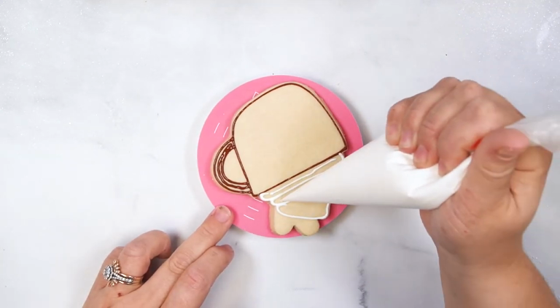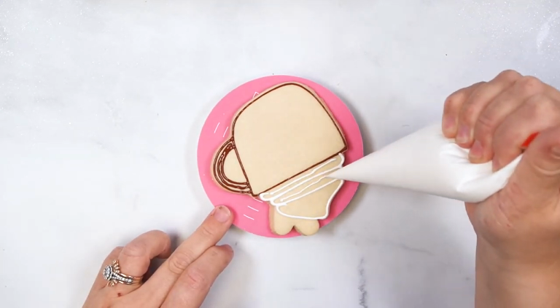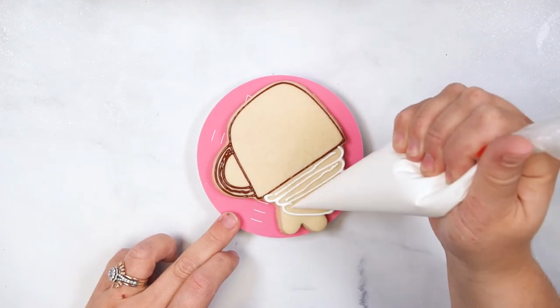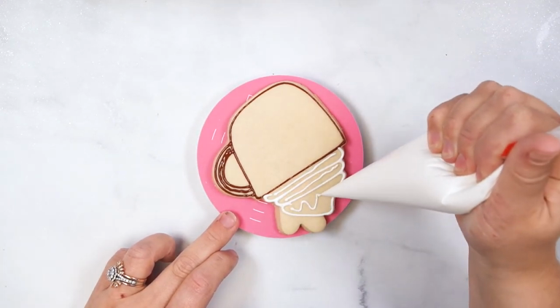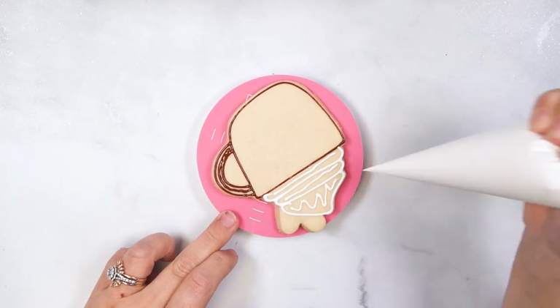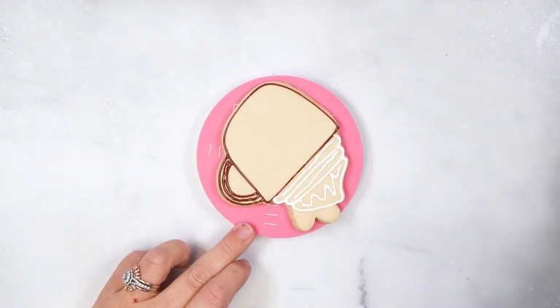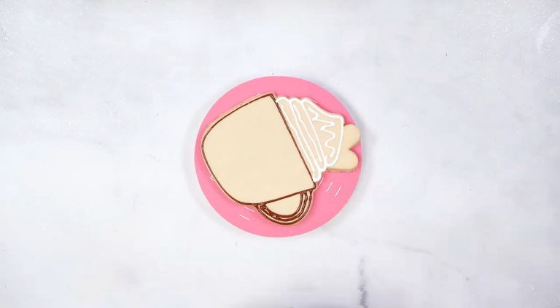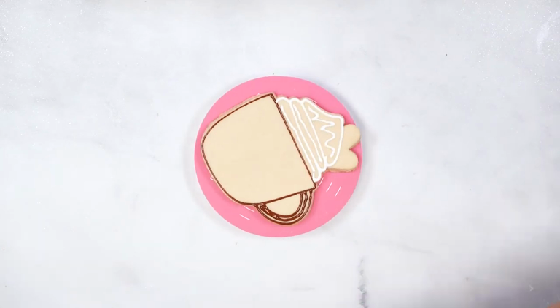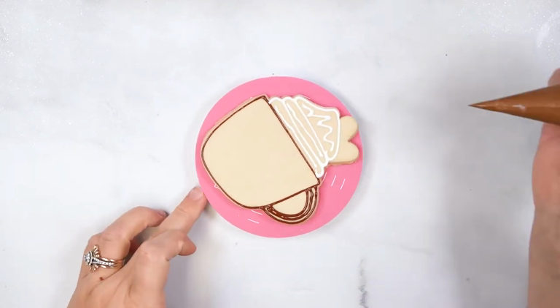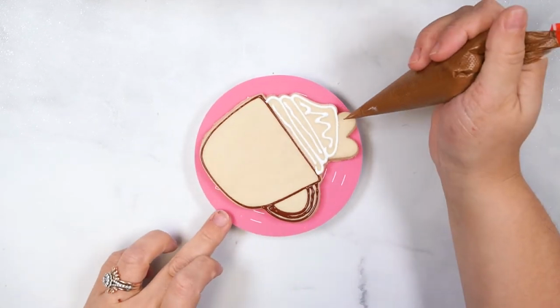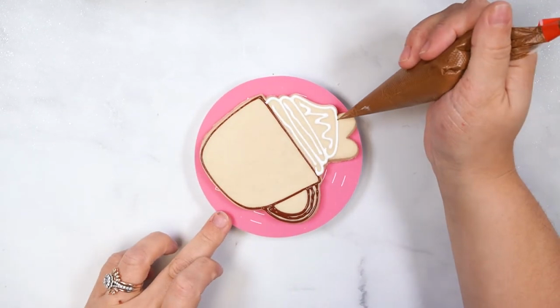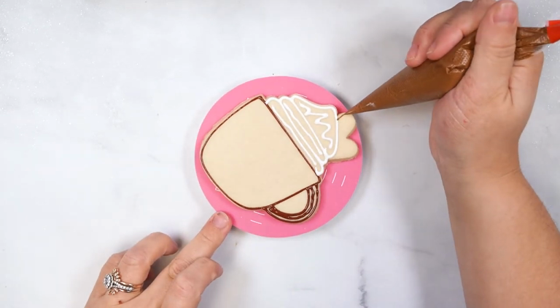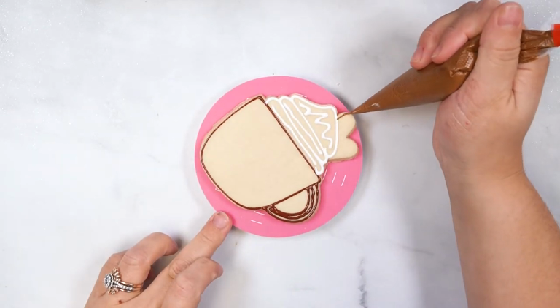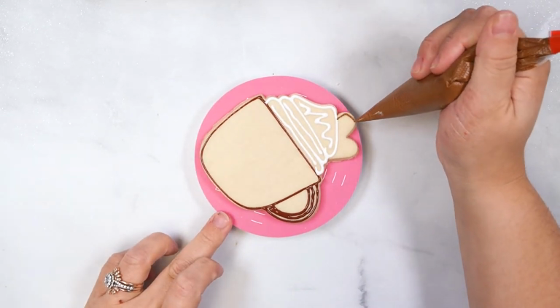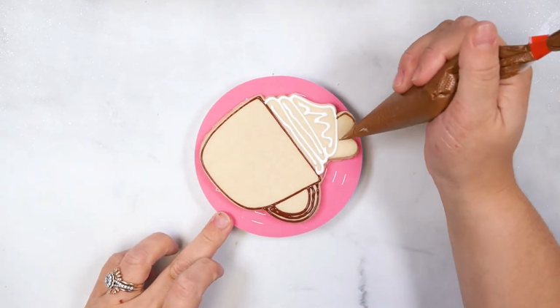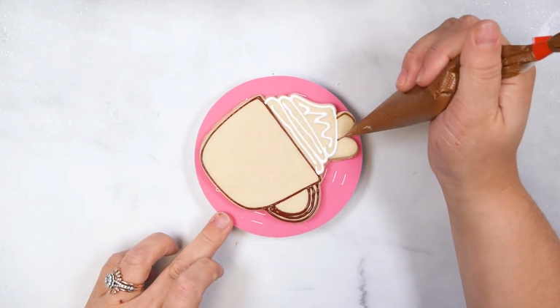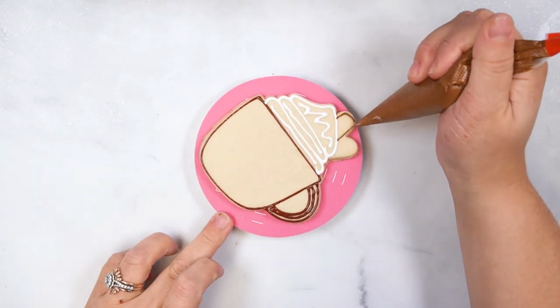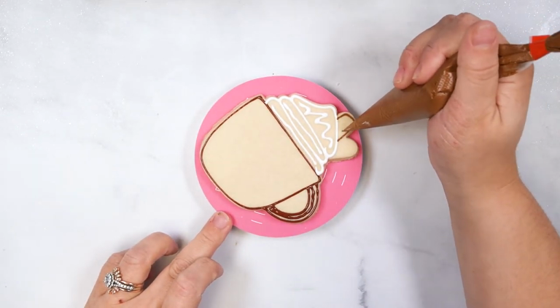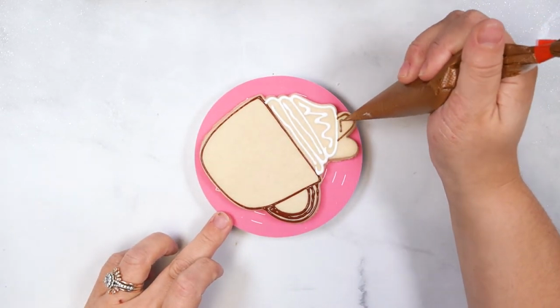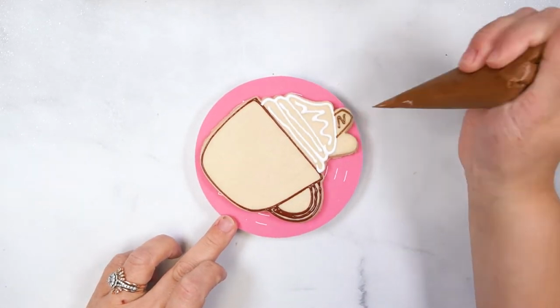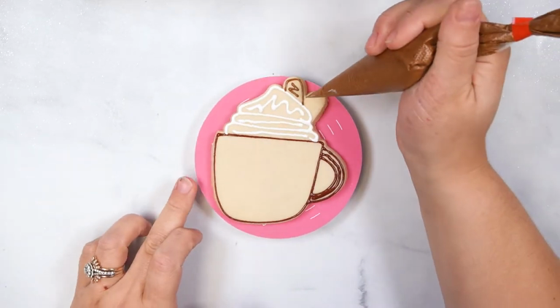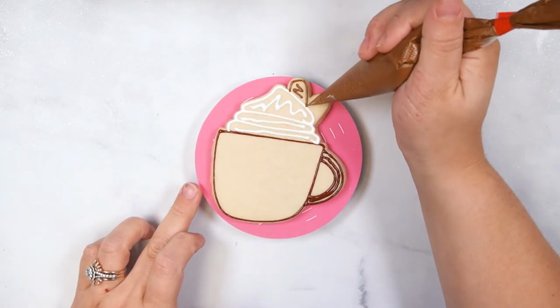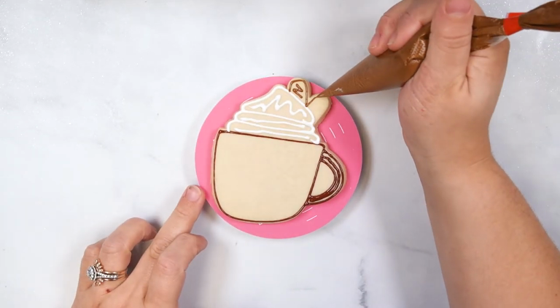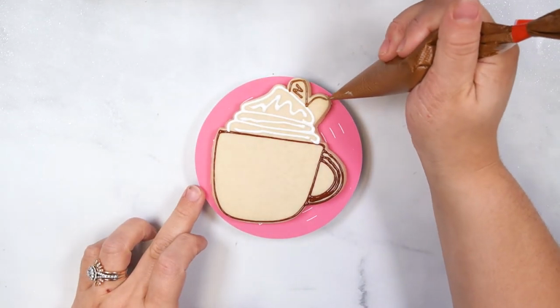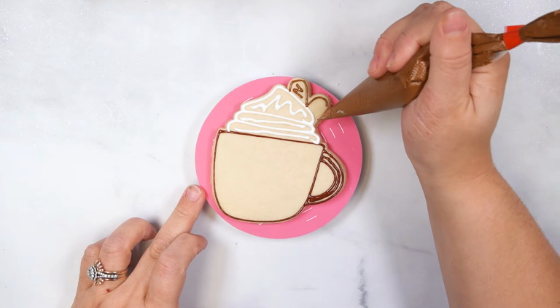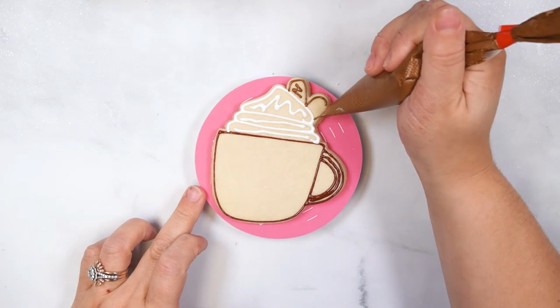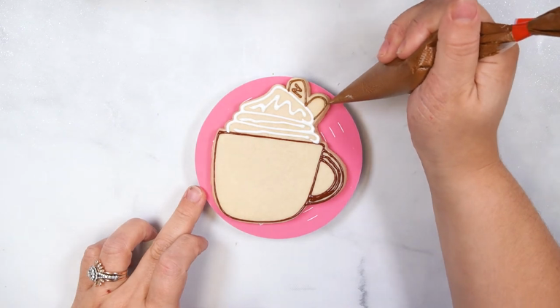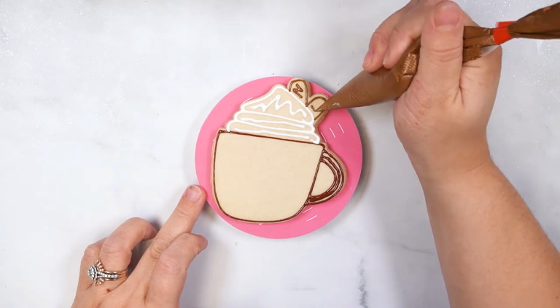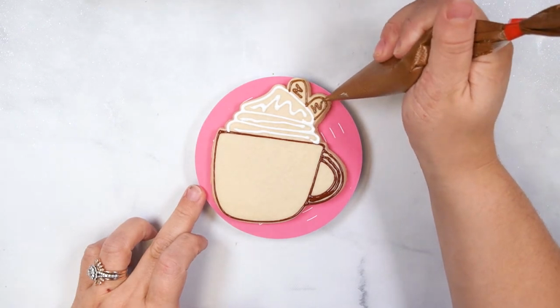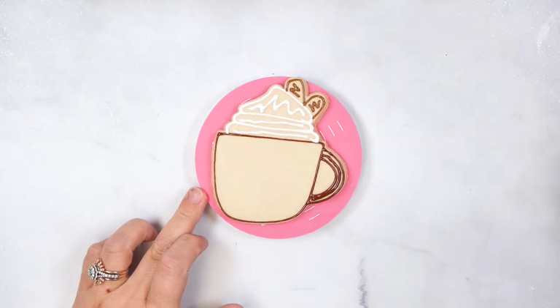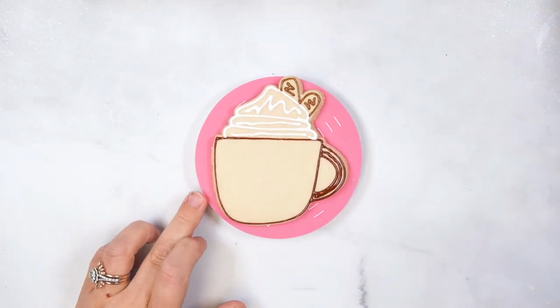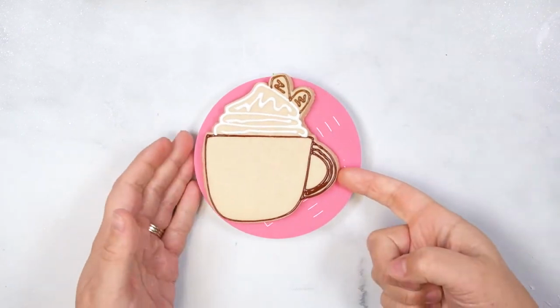Finally, outline the cinnamon sticks, adding zigzags in the center of each. Set this cookie aside to set up at room temperature for 5 minutes.